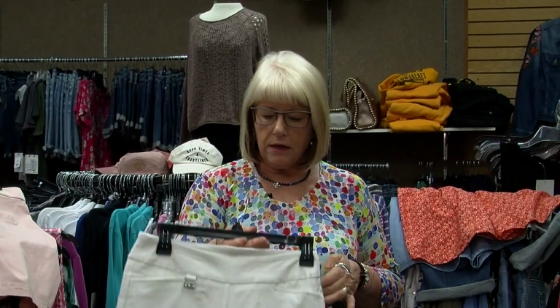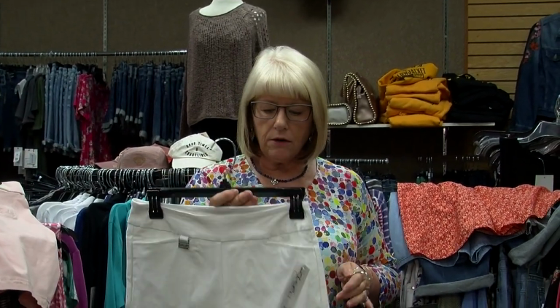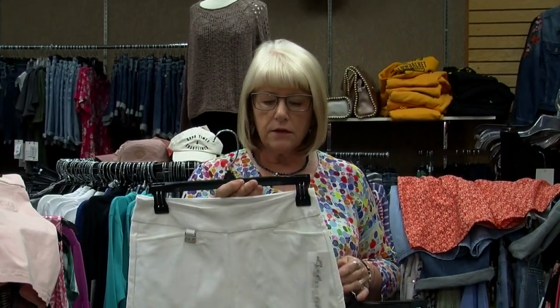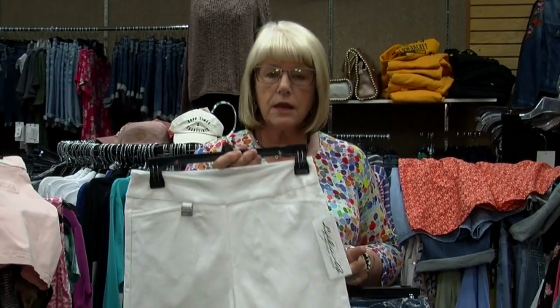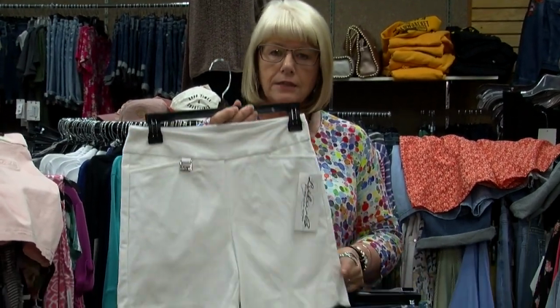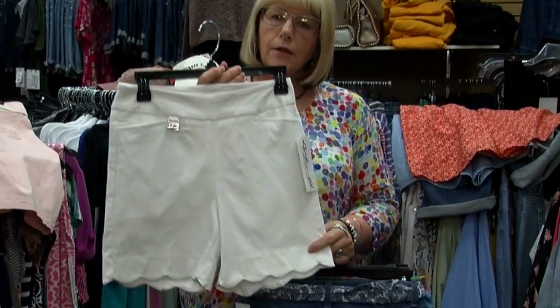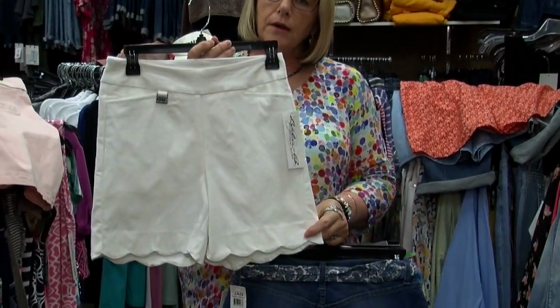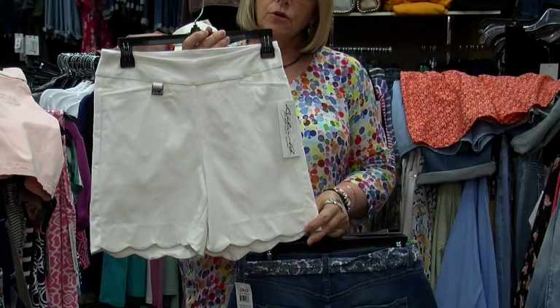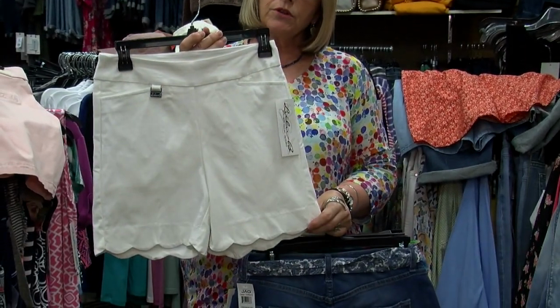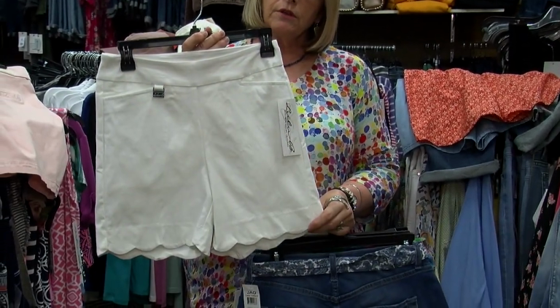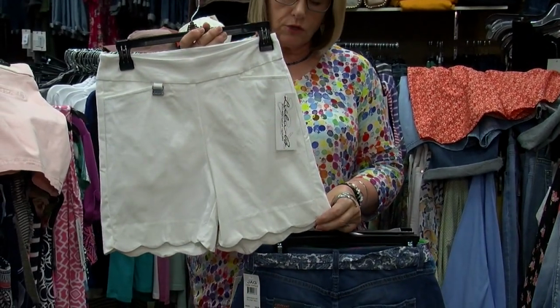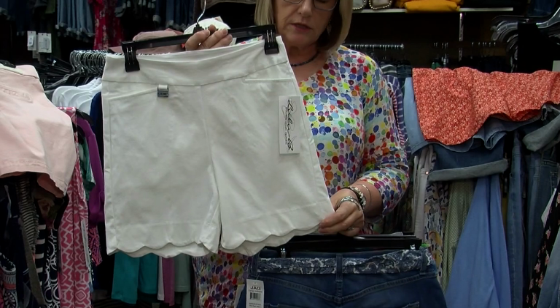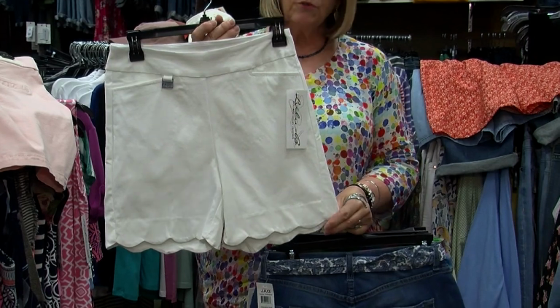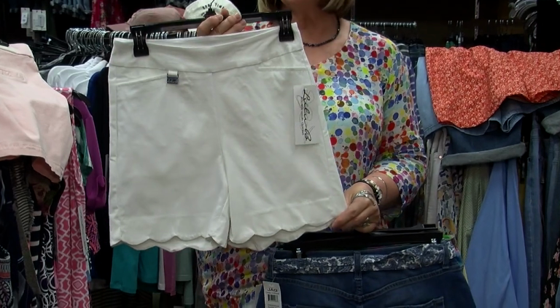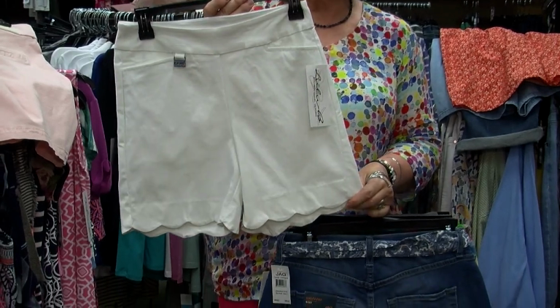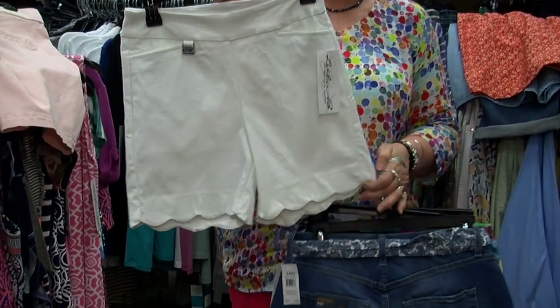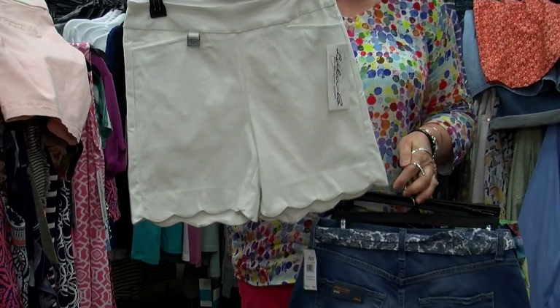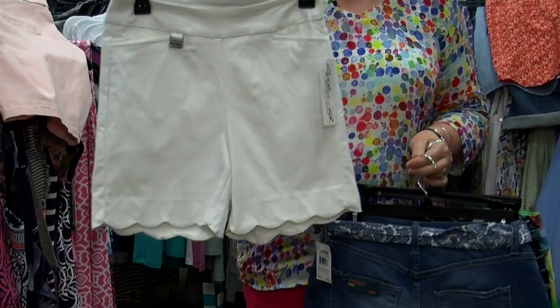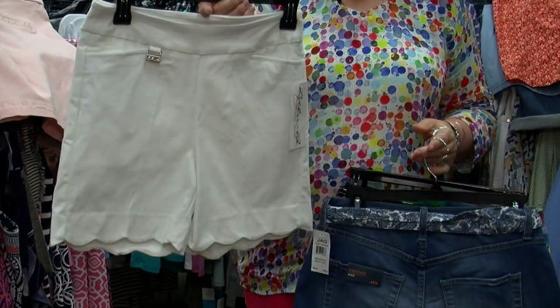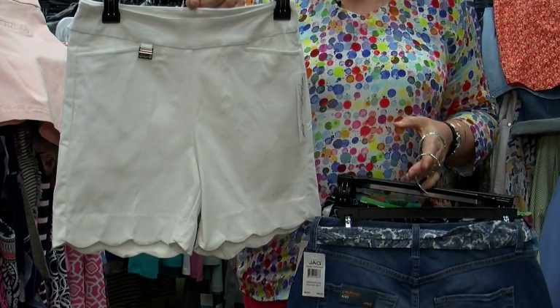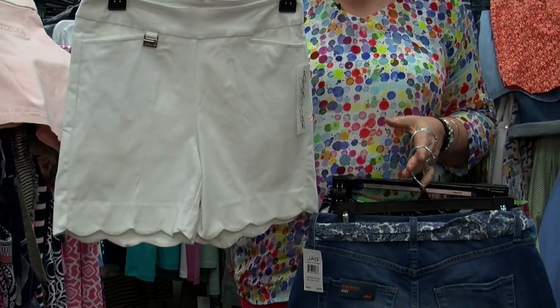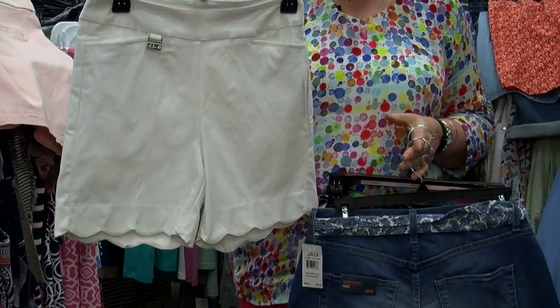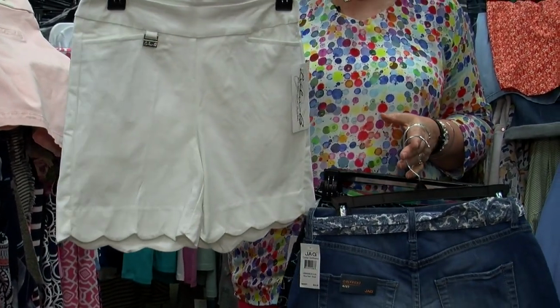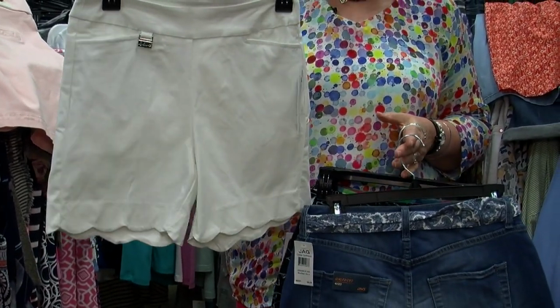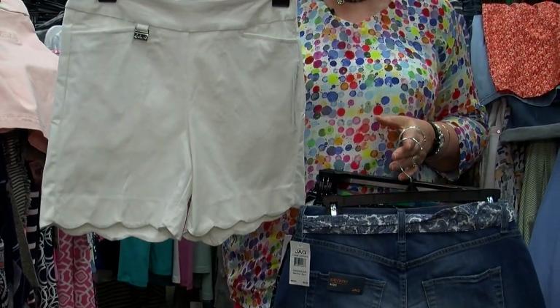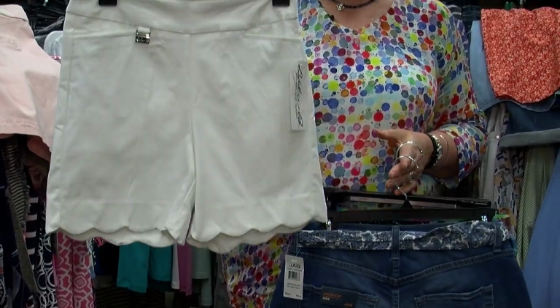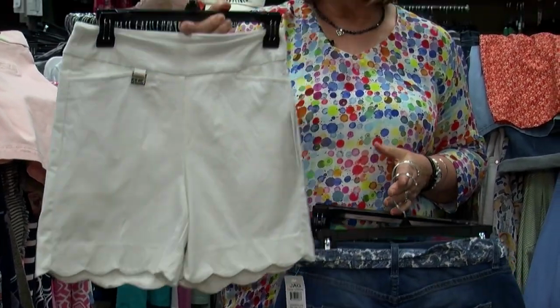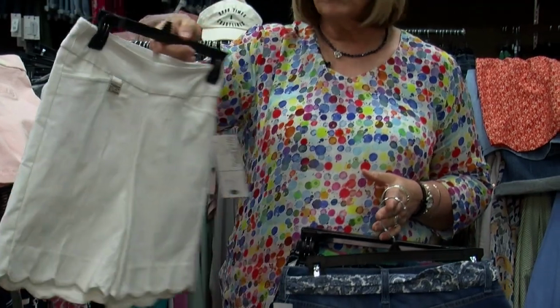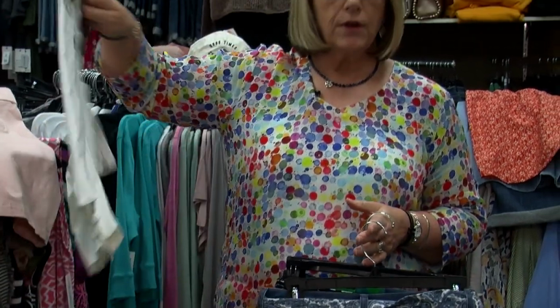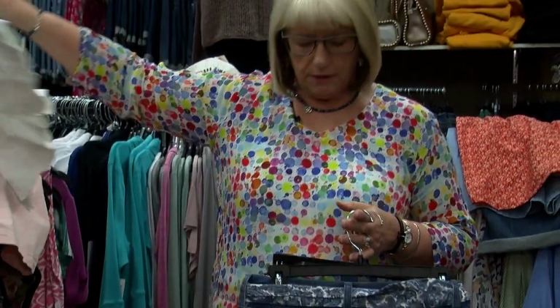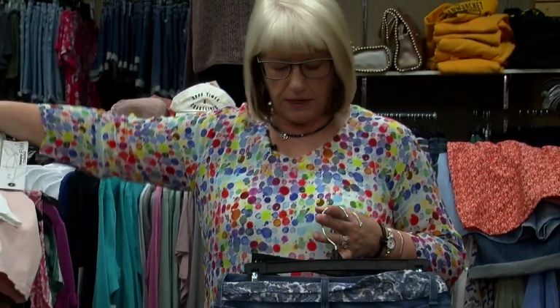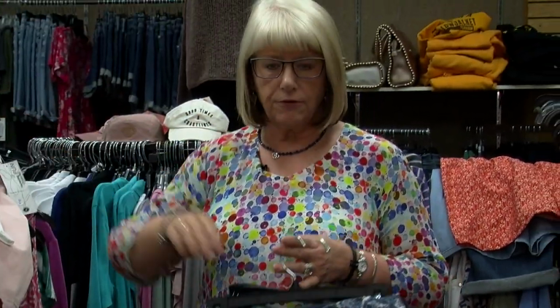Here is a scallop bottom short with a cute detail. We have these in white and black, and then we also have another brand that has a scalloped hem like this also, so really fun and different.